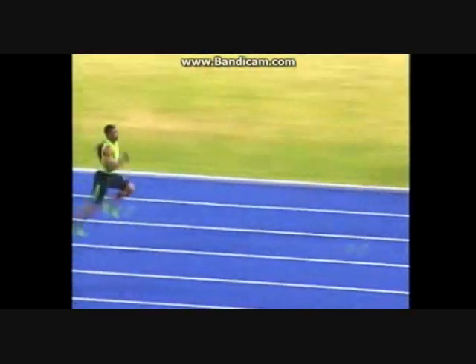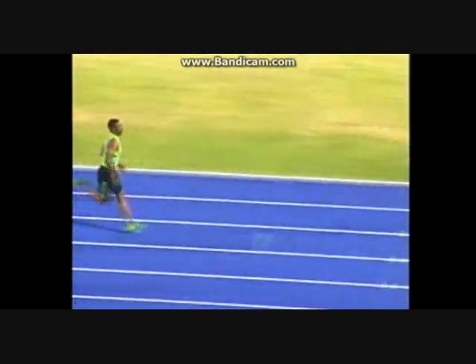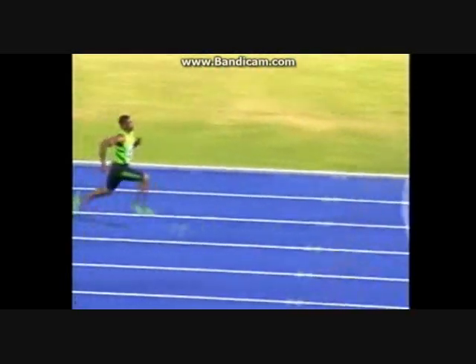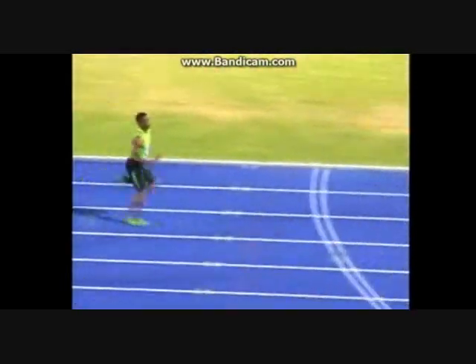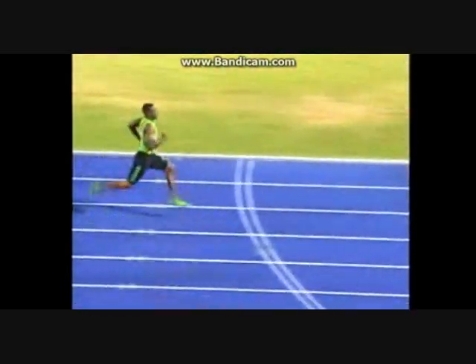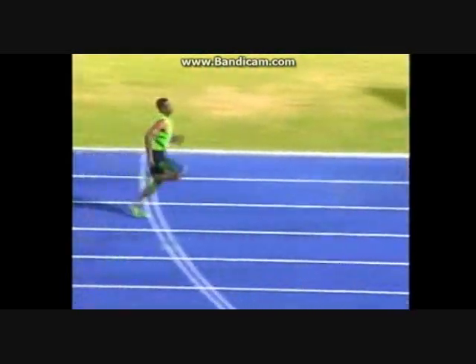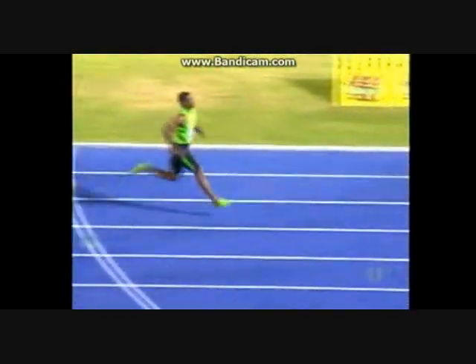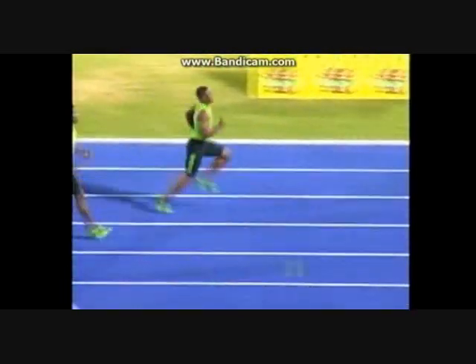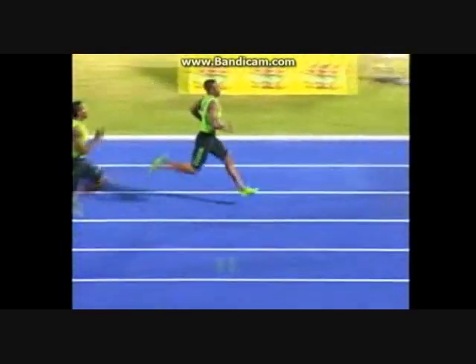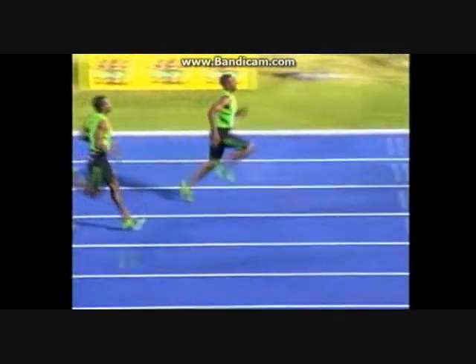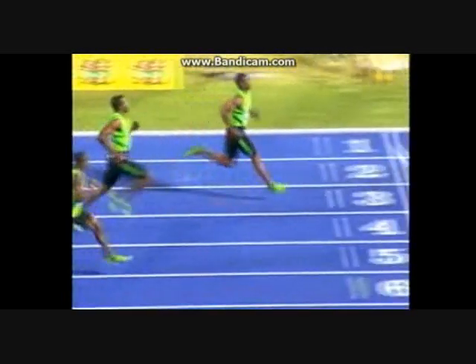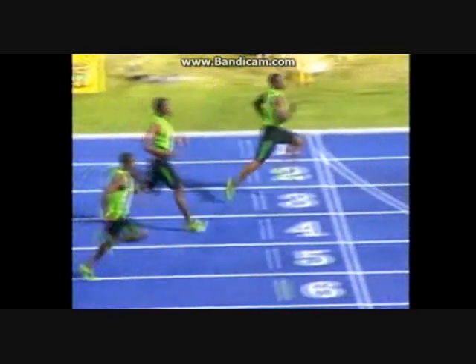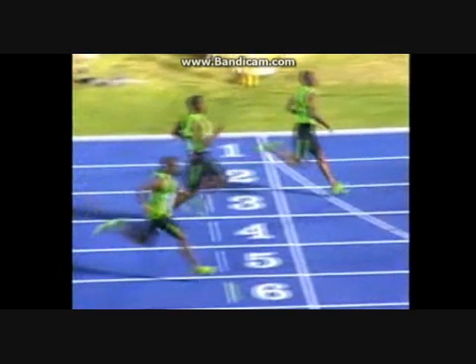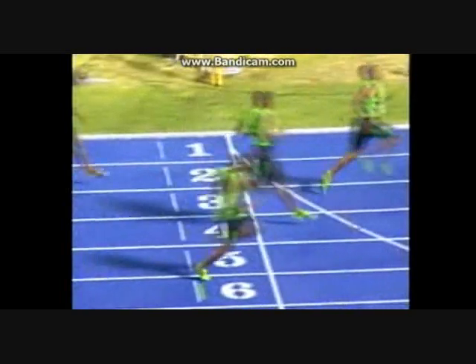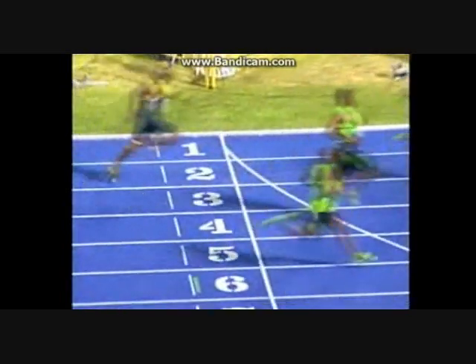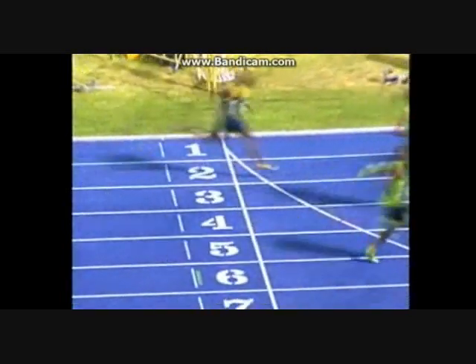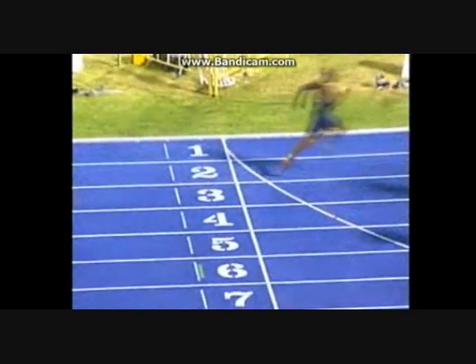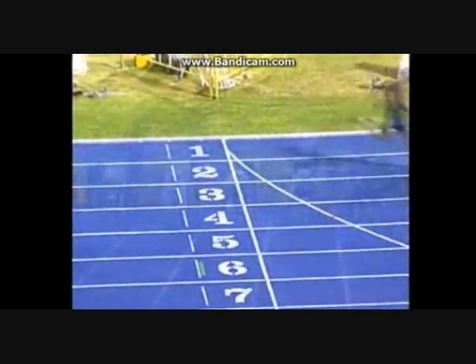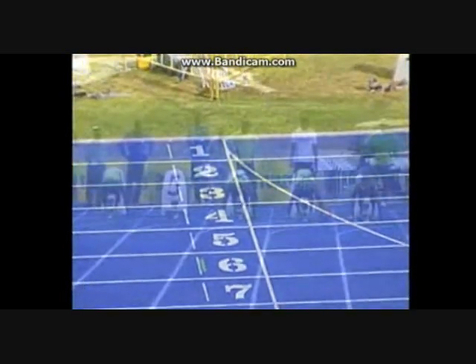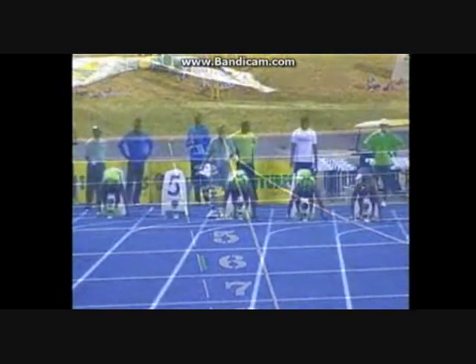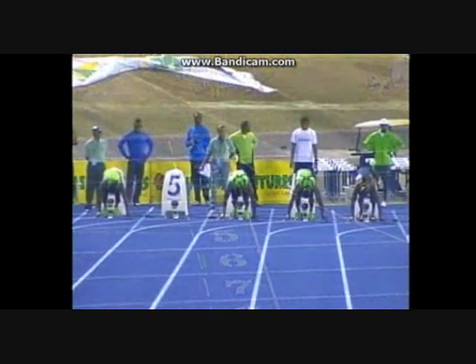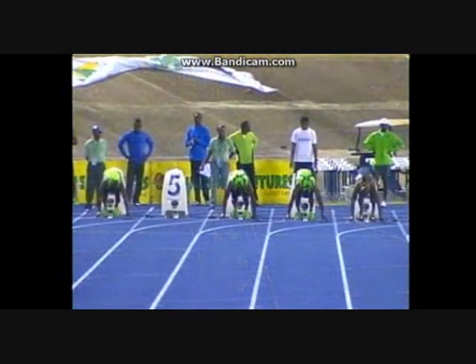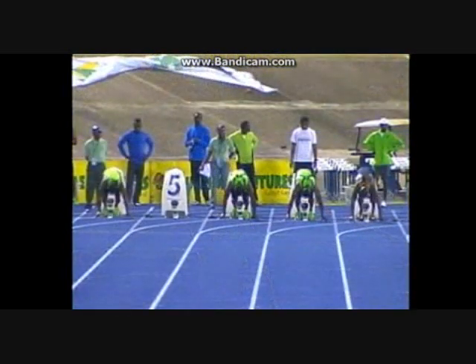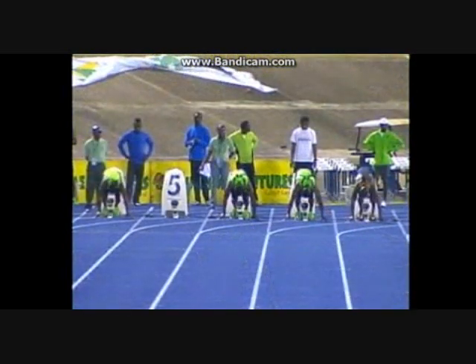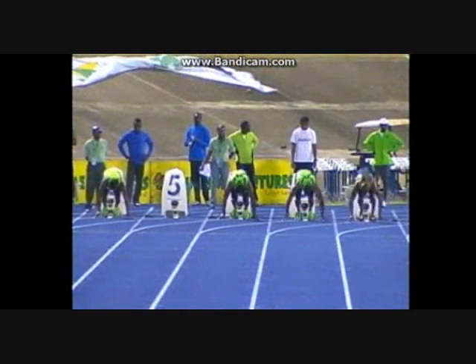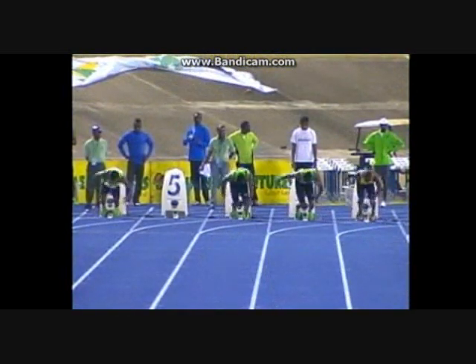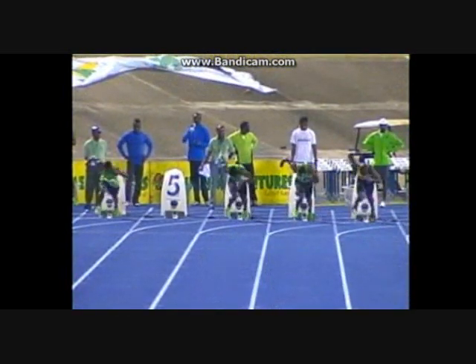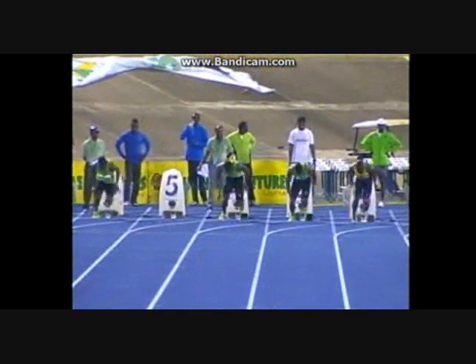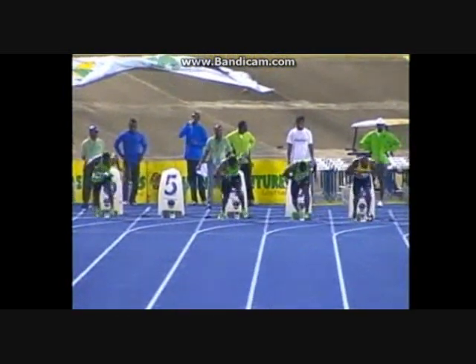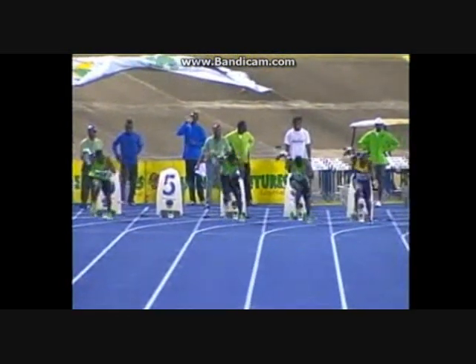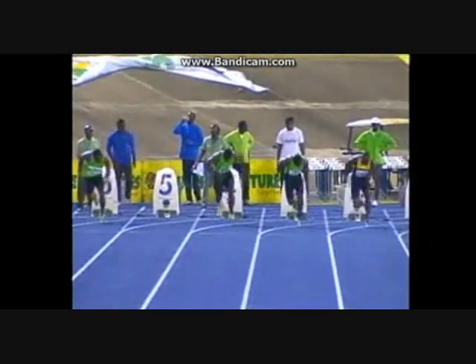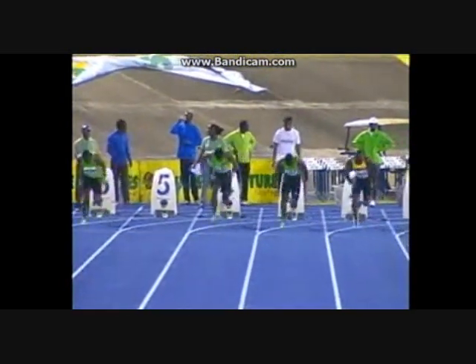Saw Raymond Stewart do that in the Olympic trials in 1992 in the semis, and Steve Mullings looks really good now — nice and relaxed after a business-like first 50.